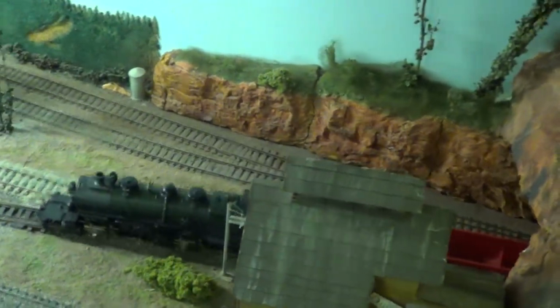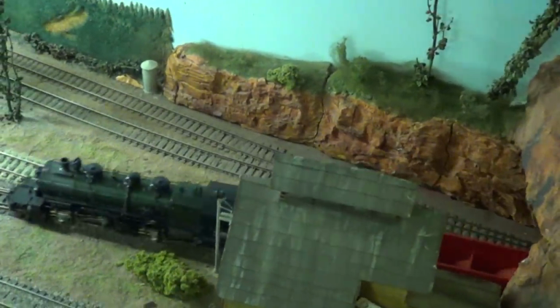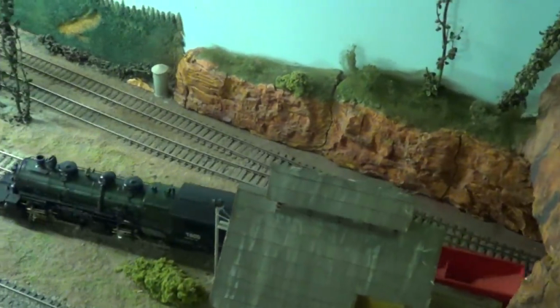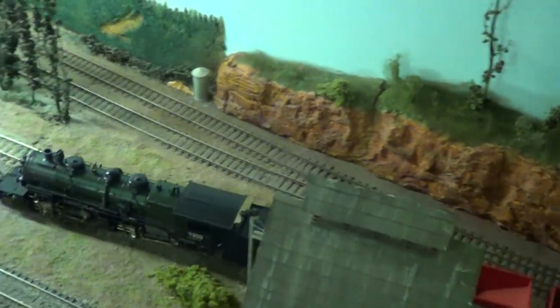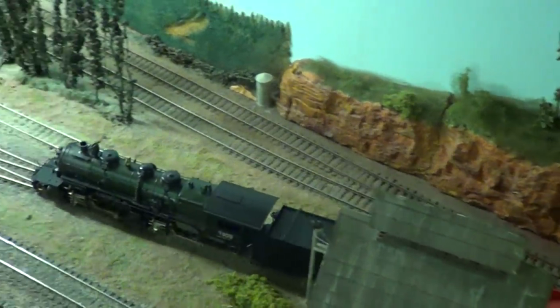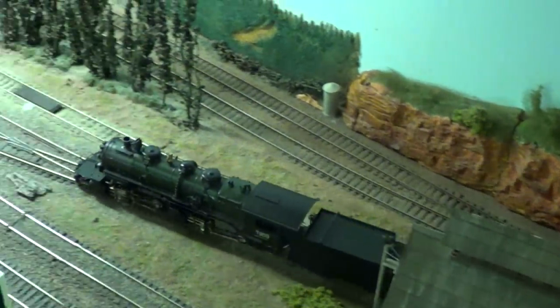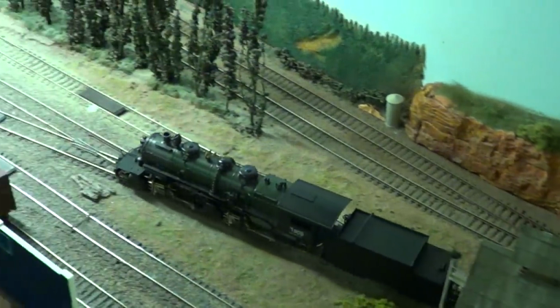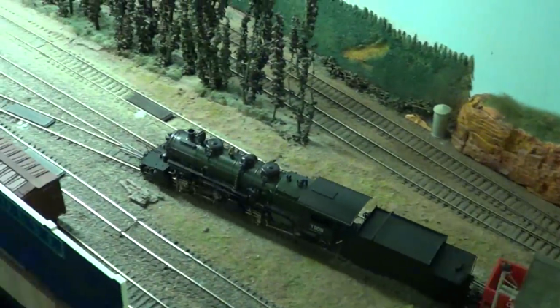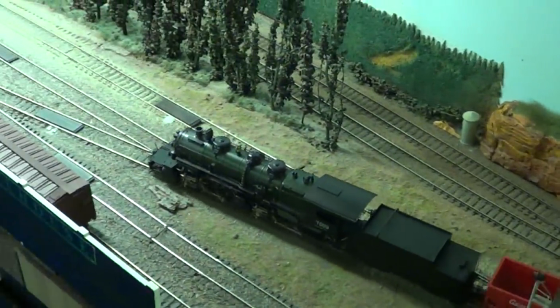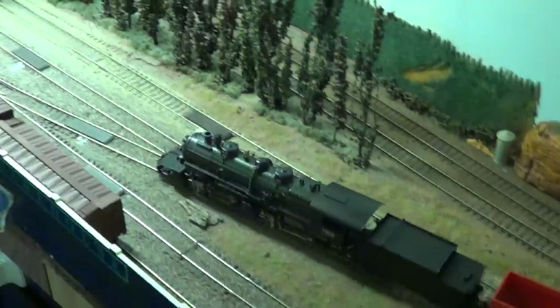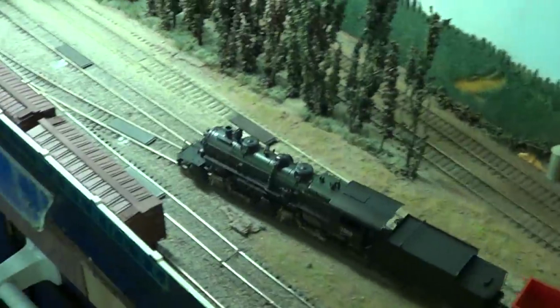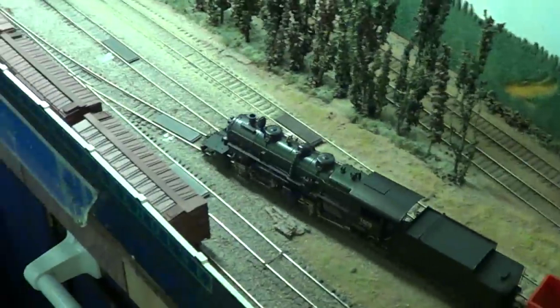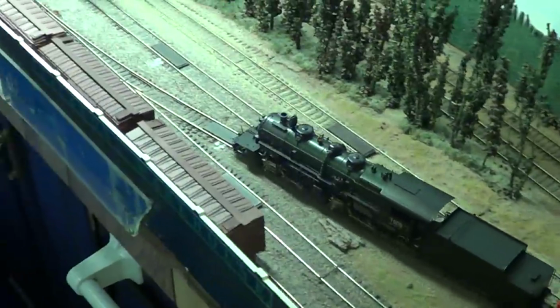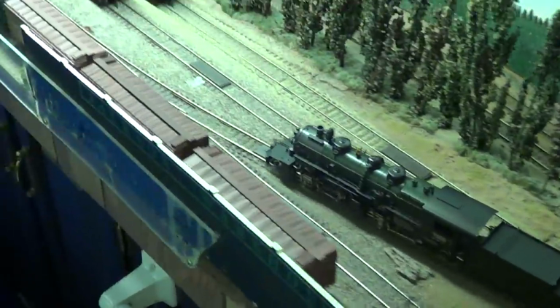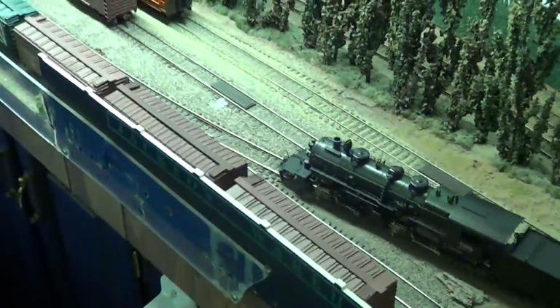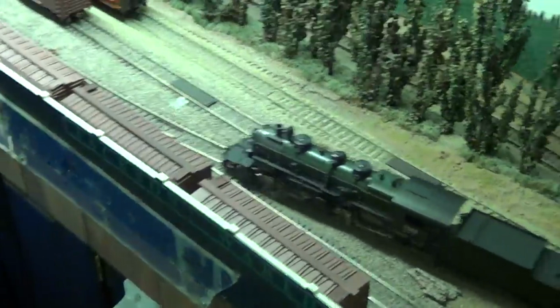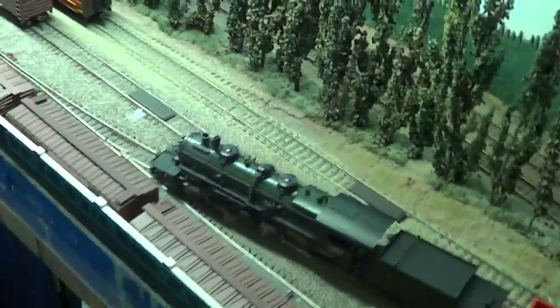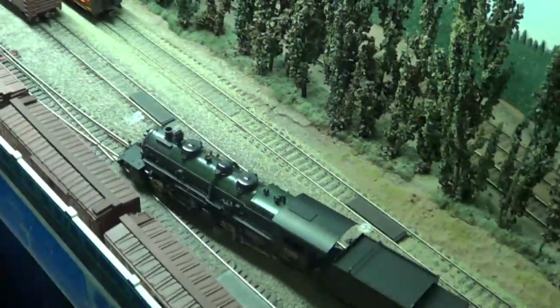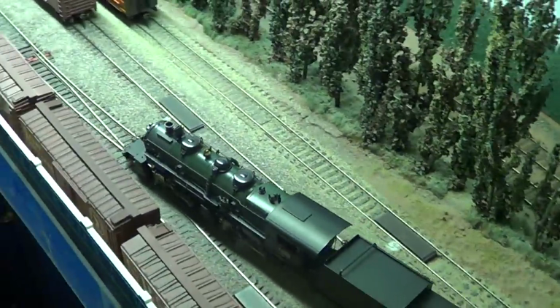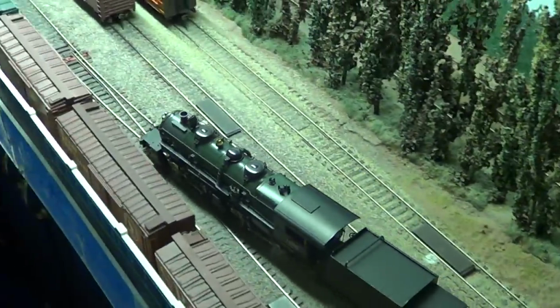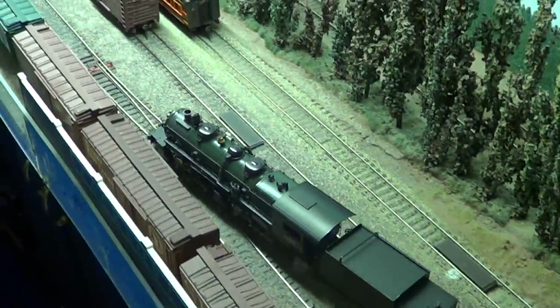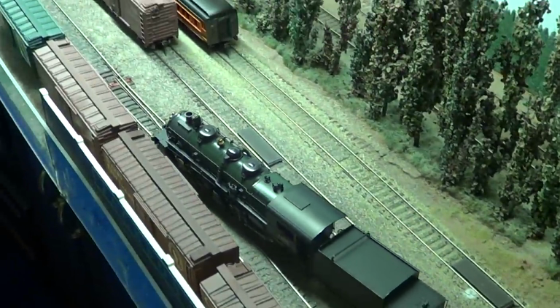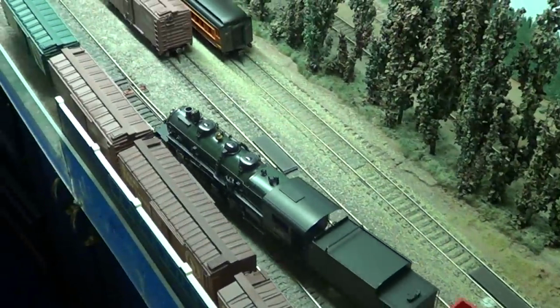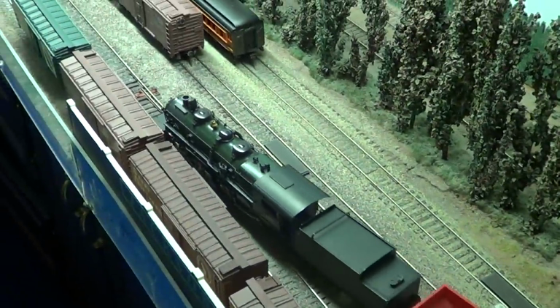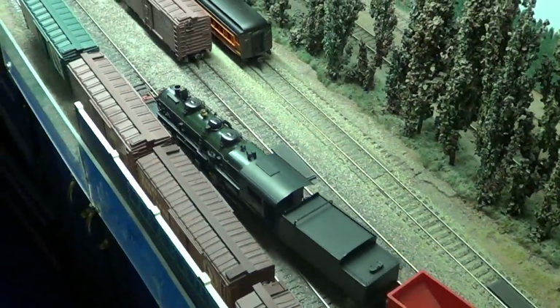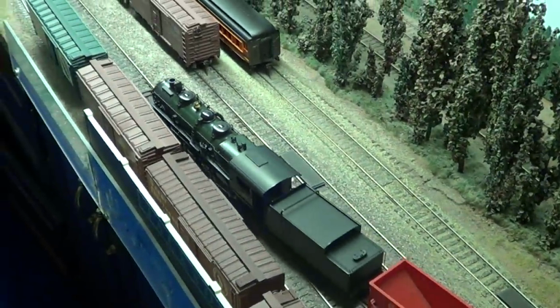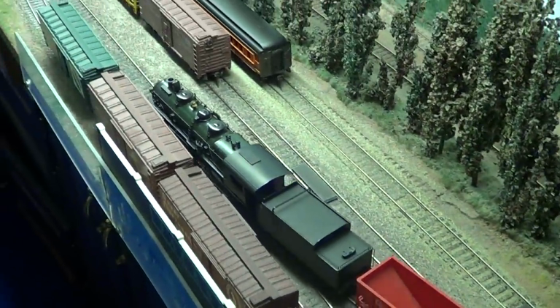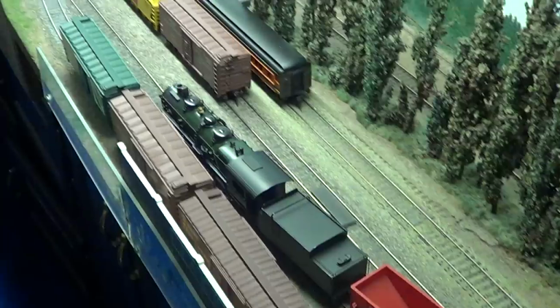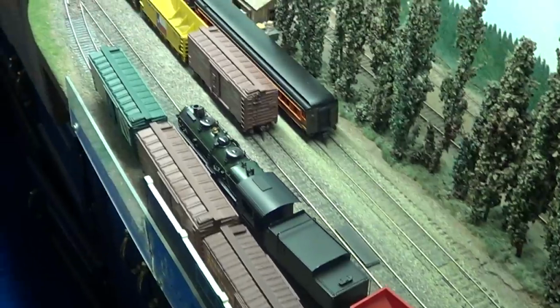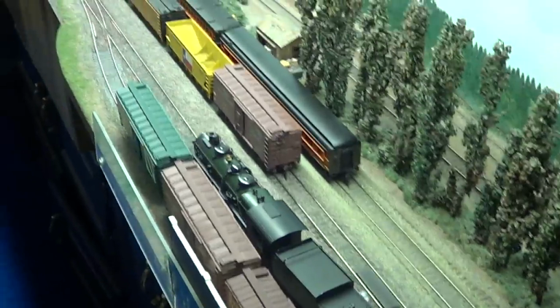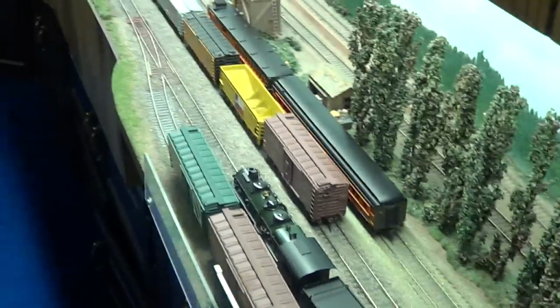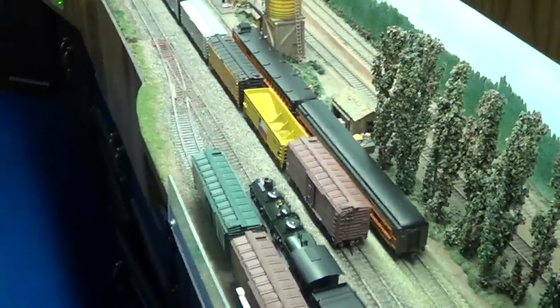A gauntlet track is a great idea for everybody's railroad. It really makes it challenging.